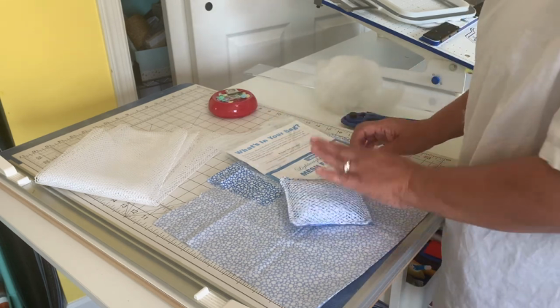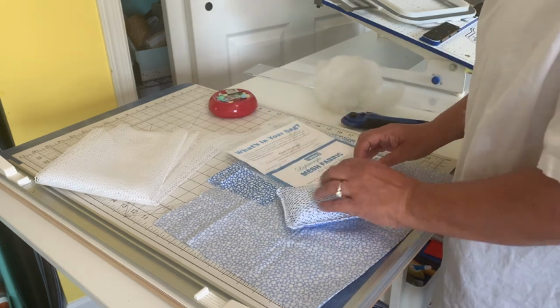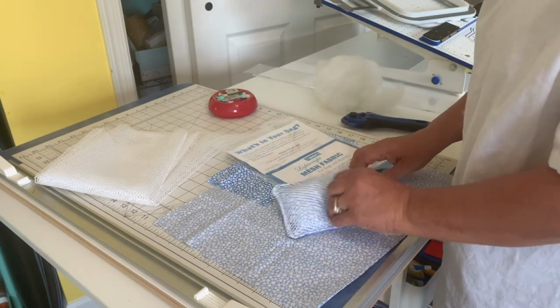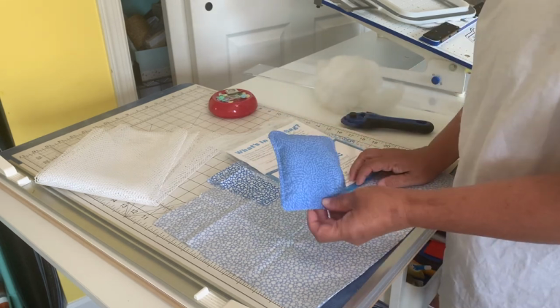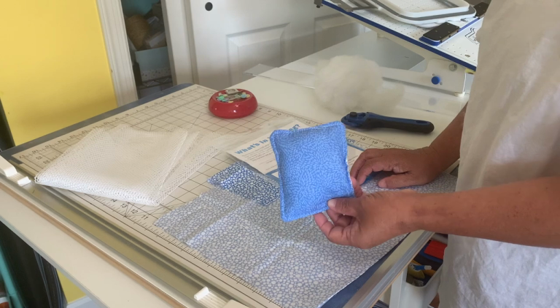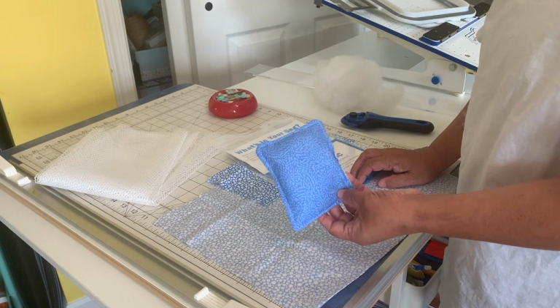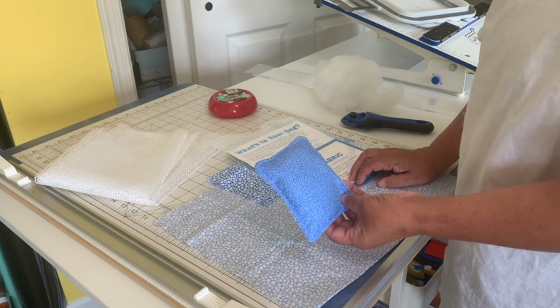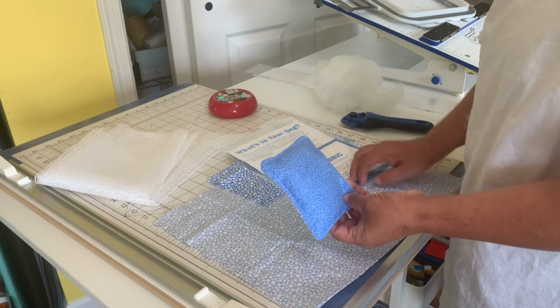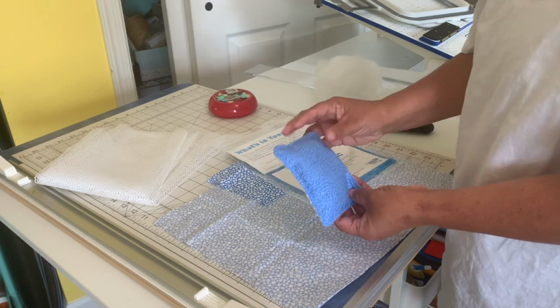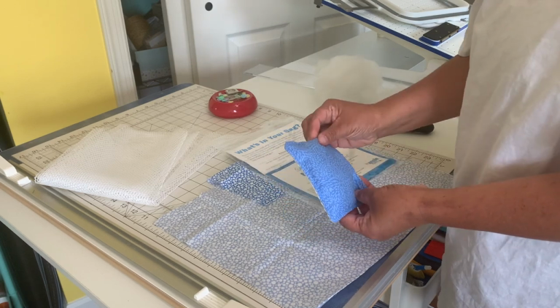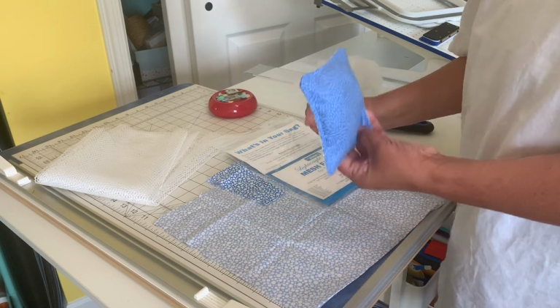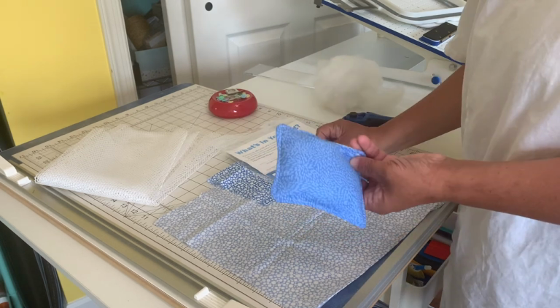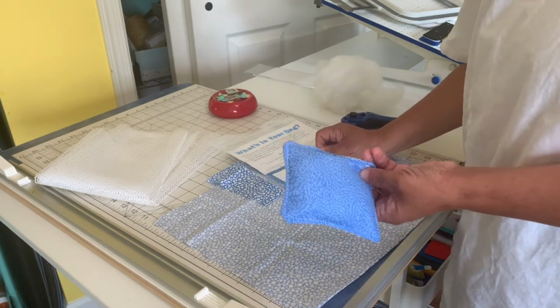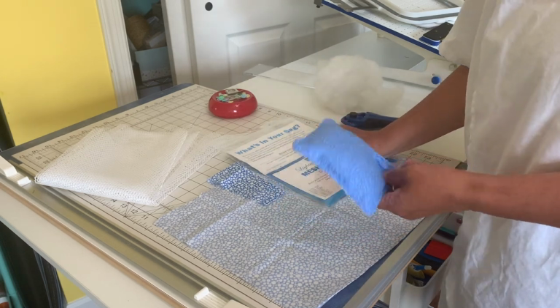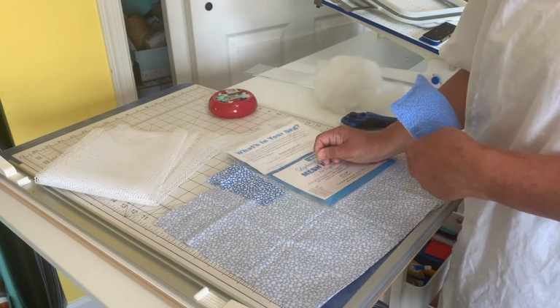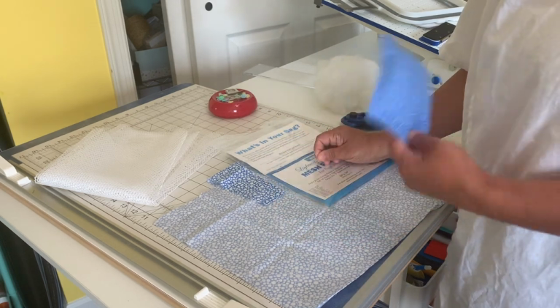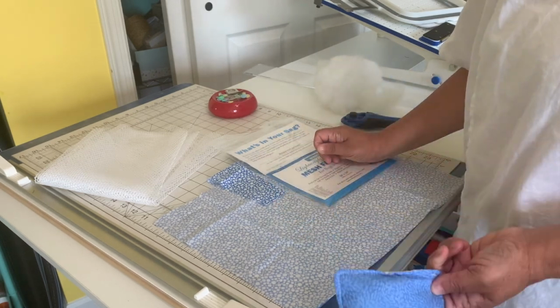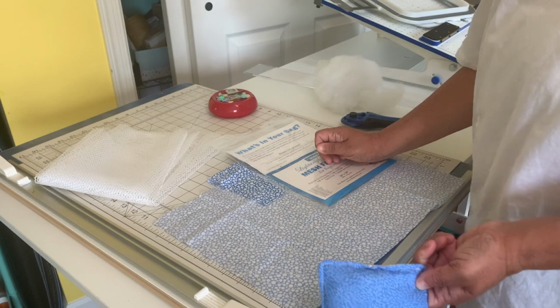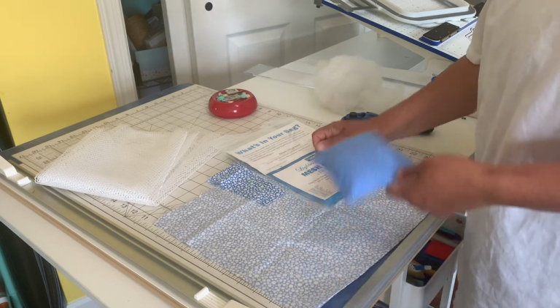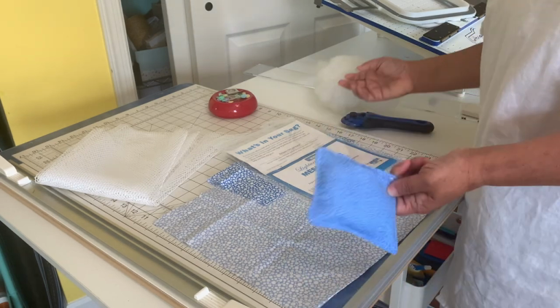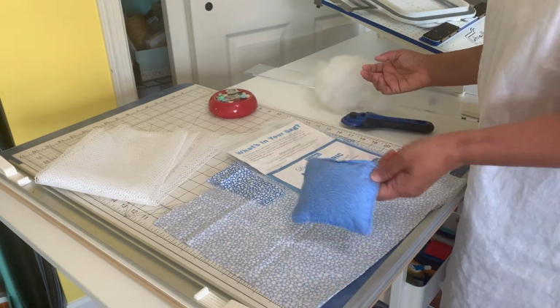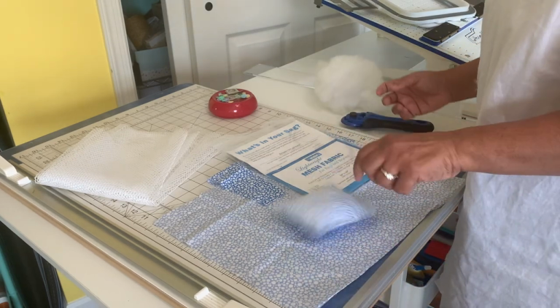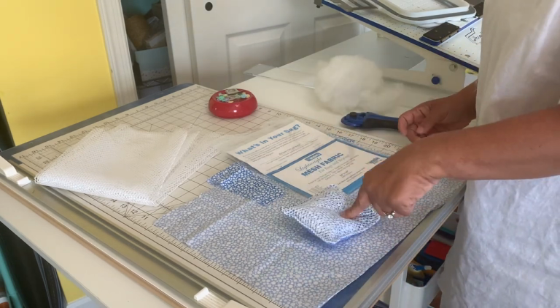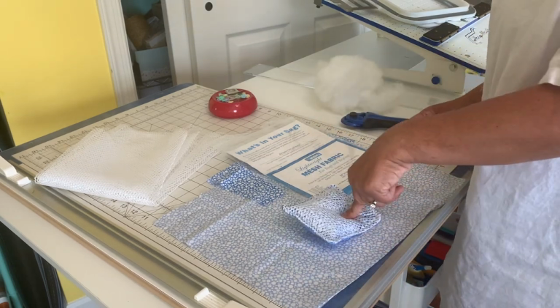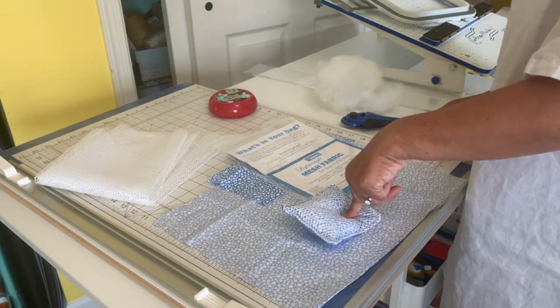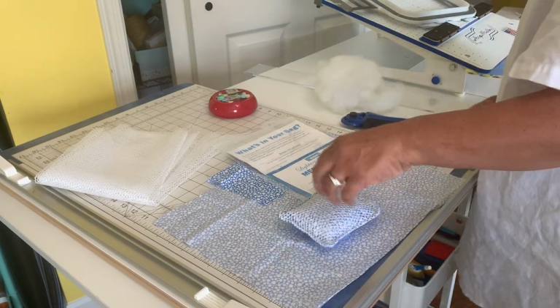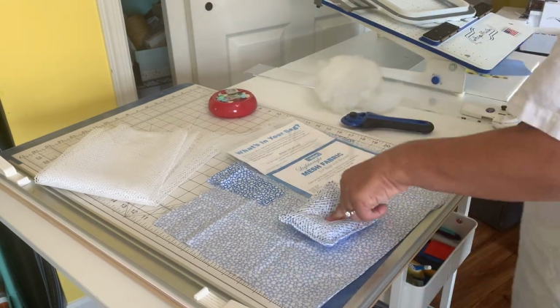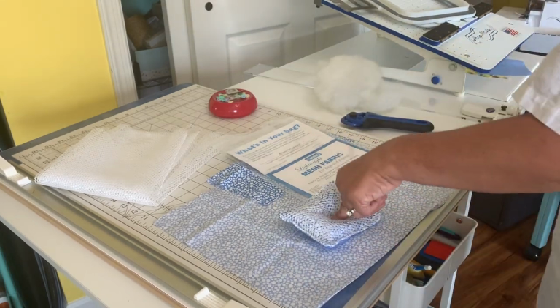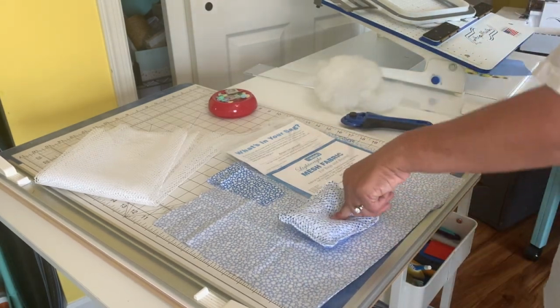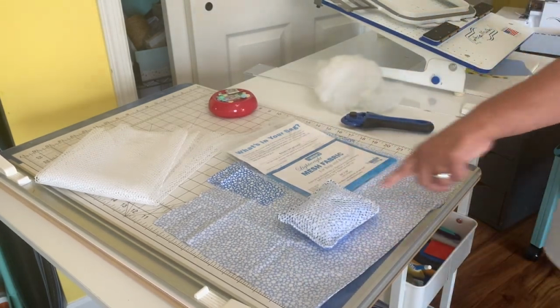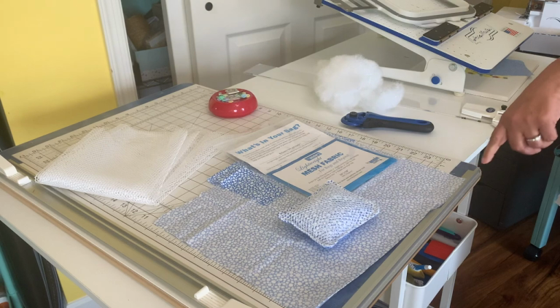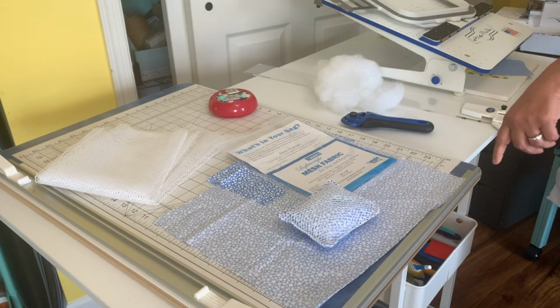One of the things I was also thinking about was scraps. So if you have a whole bunch of scraps that you're not using, this is perfect. There are so many different ways you can do this.